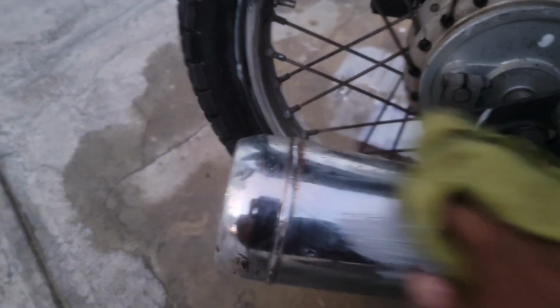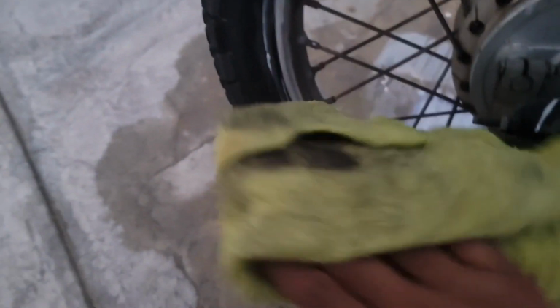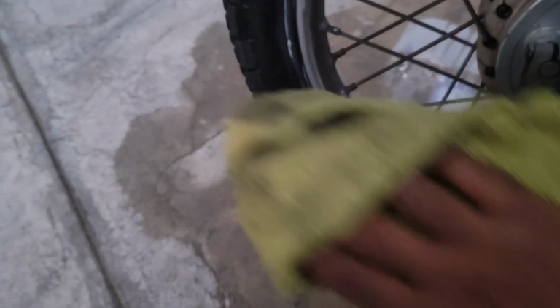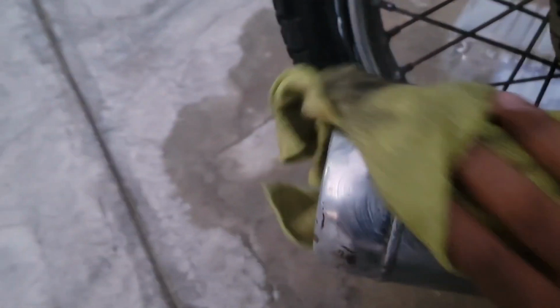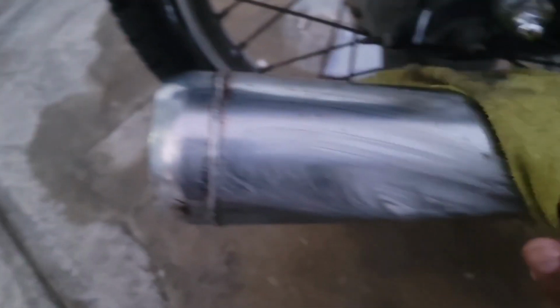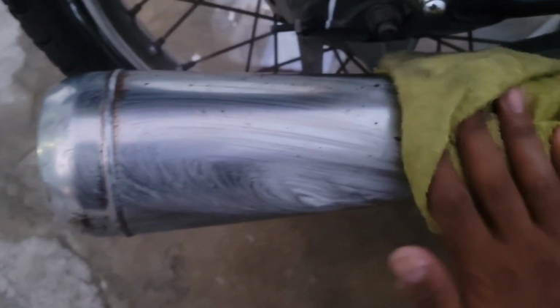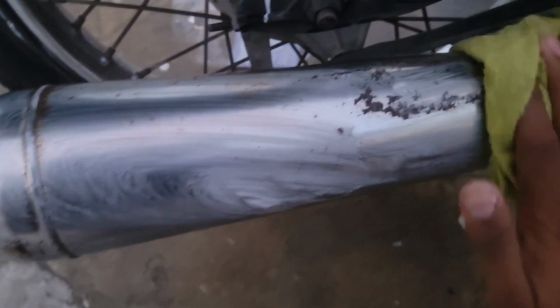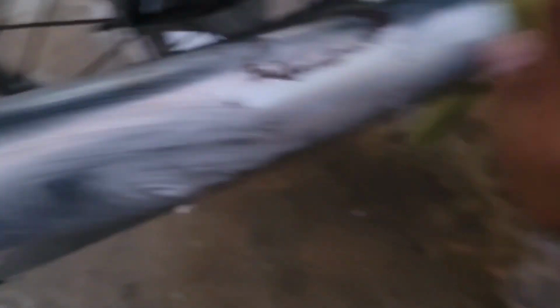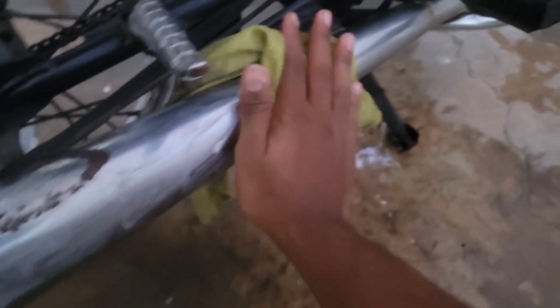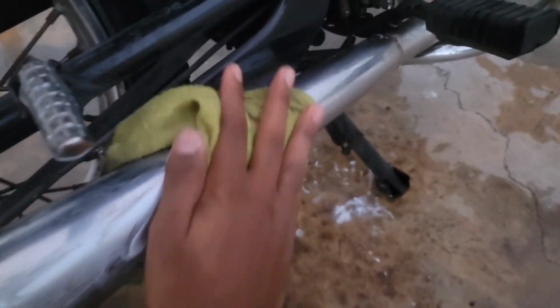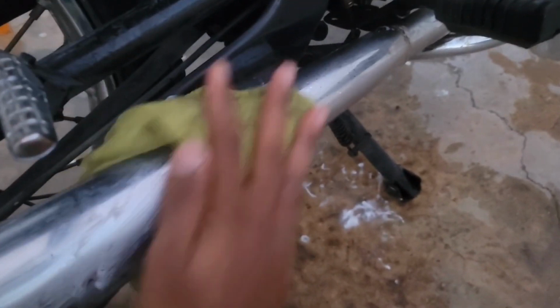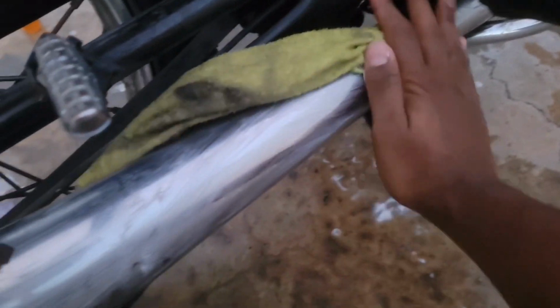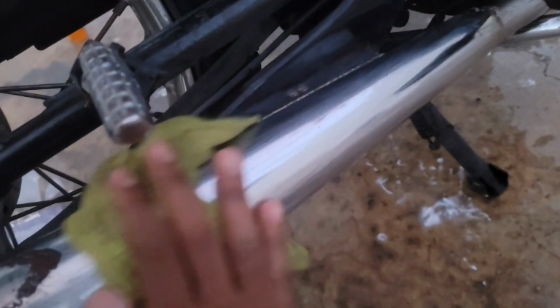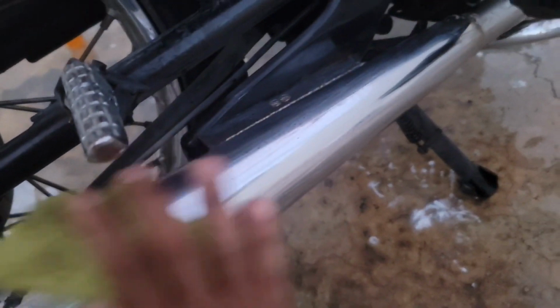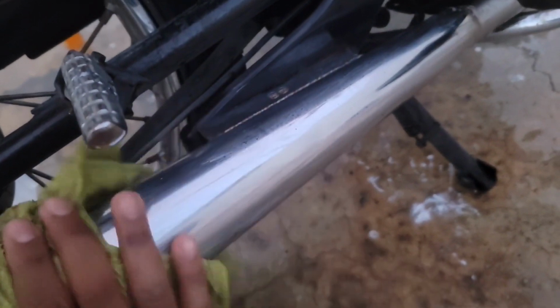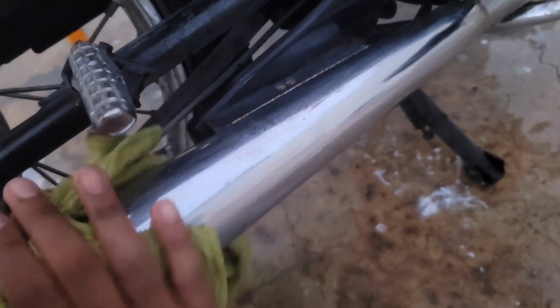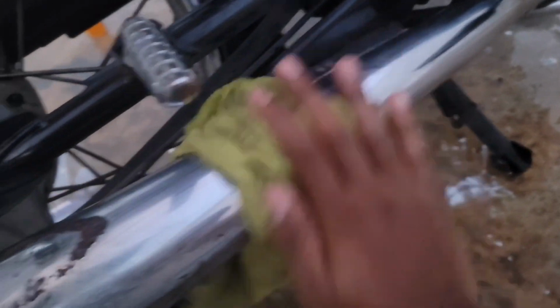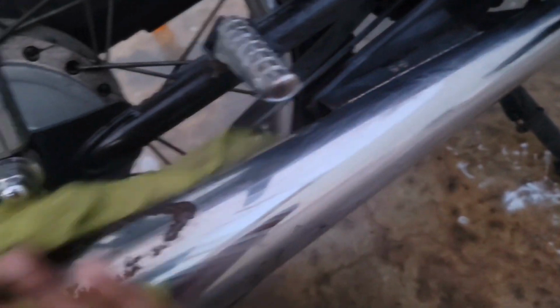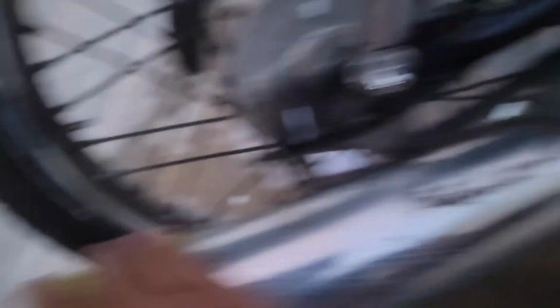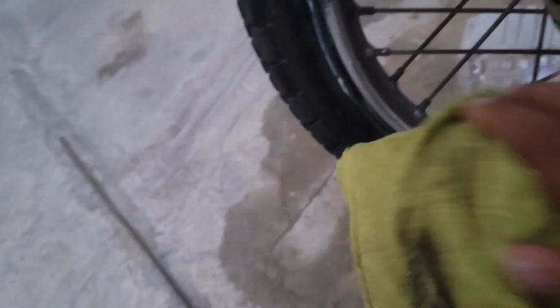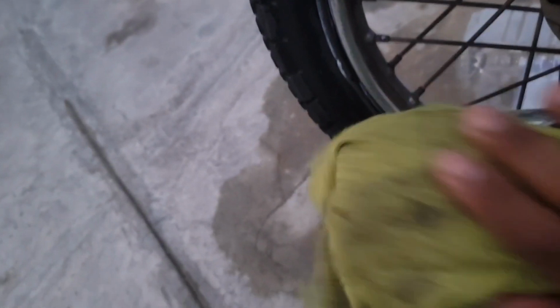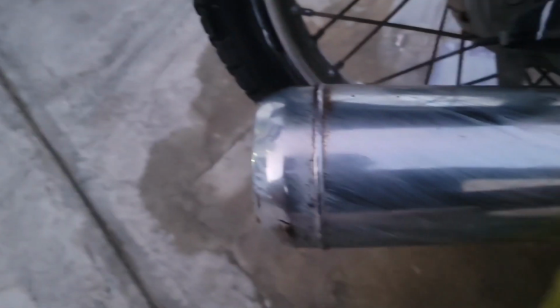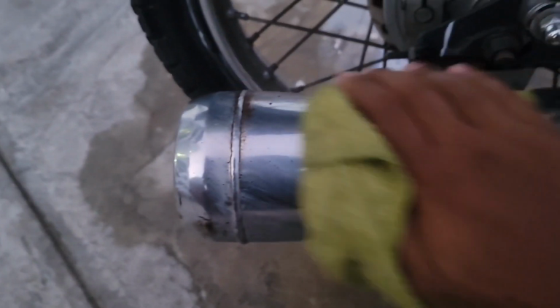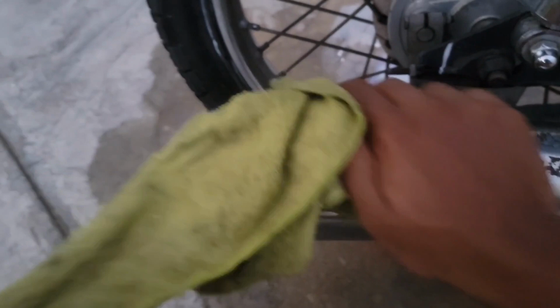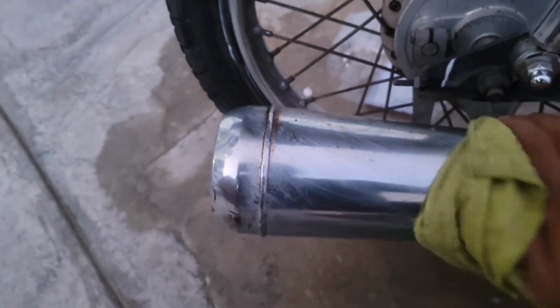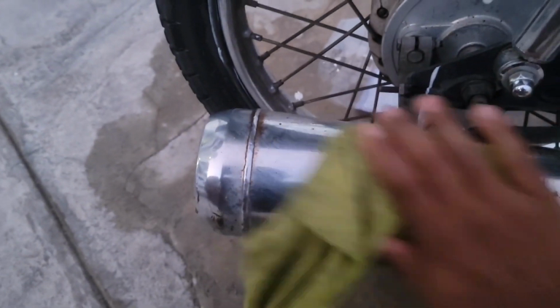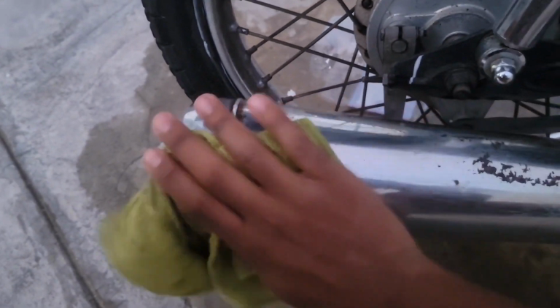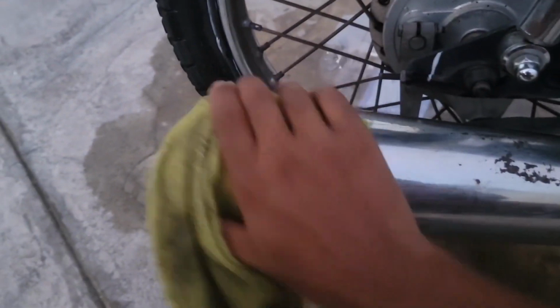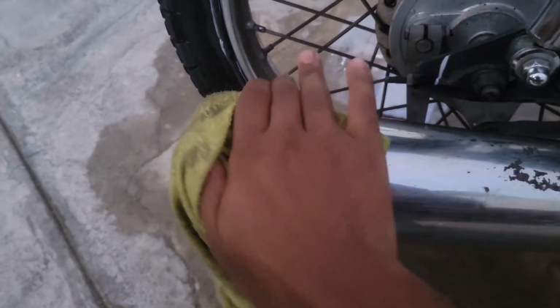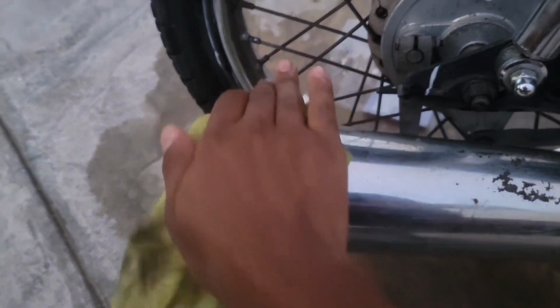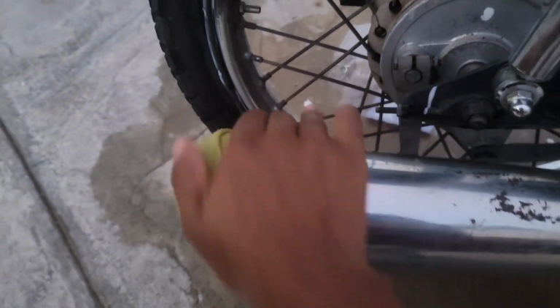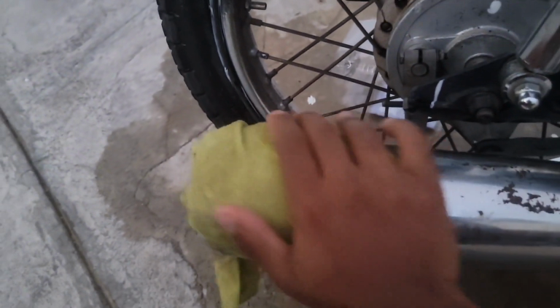But I found a good solution for me to restore the iron parts of my motorcycle, and it's this chrome polish that has been working great for me.